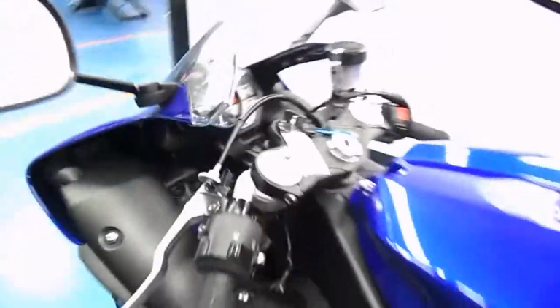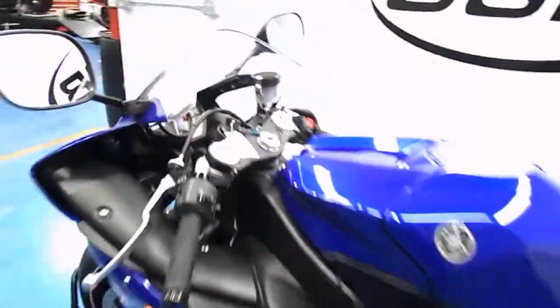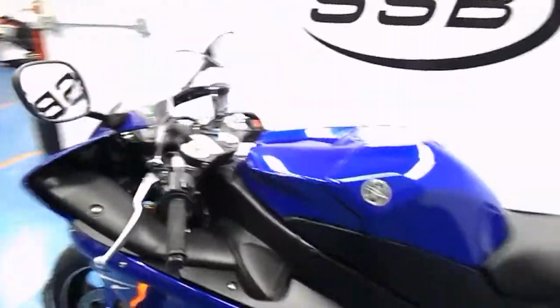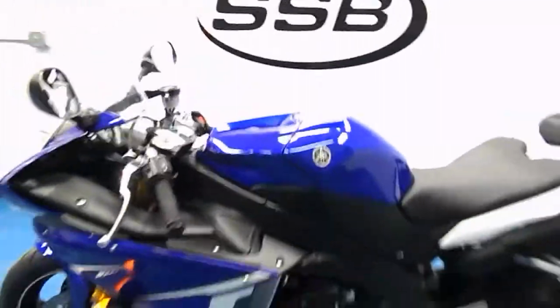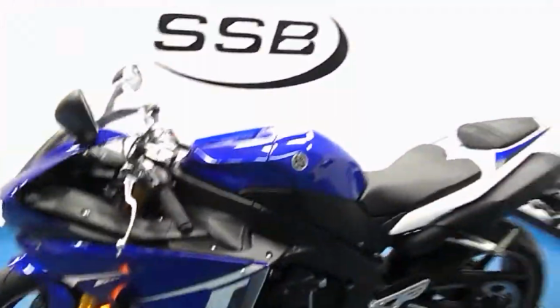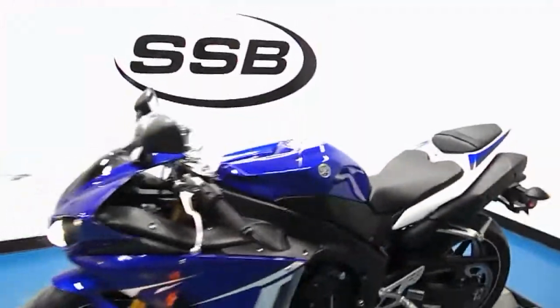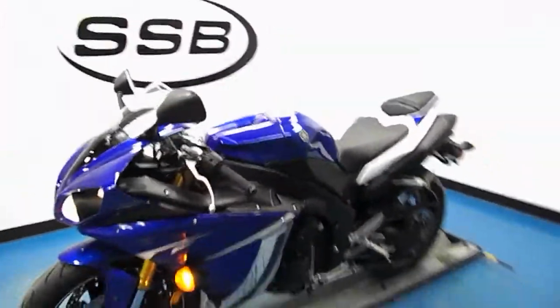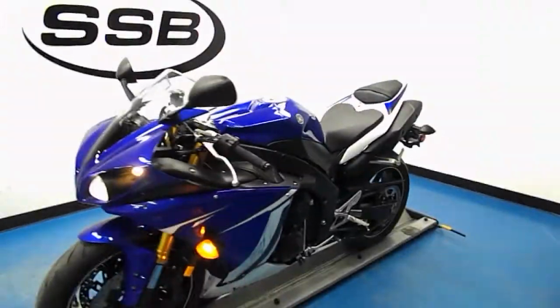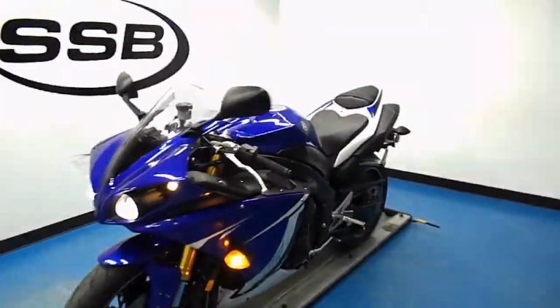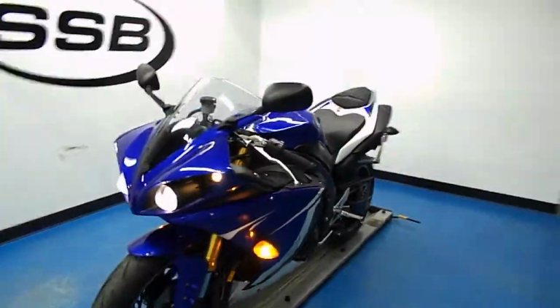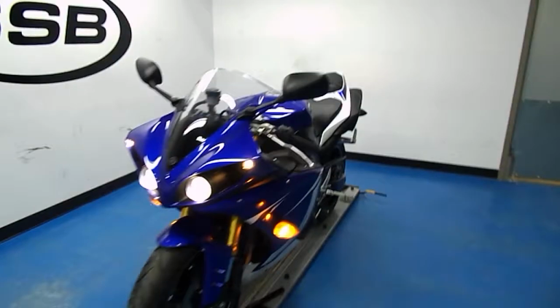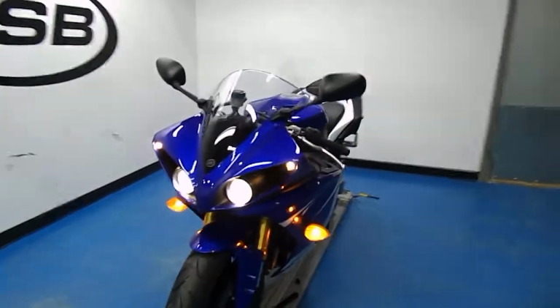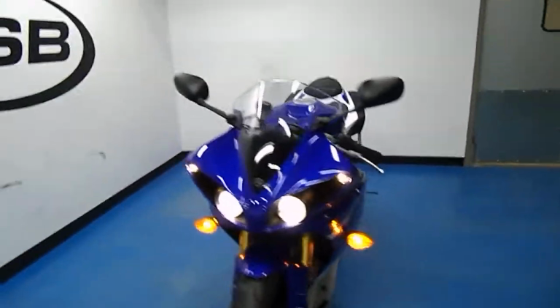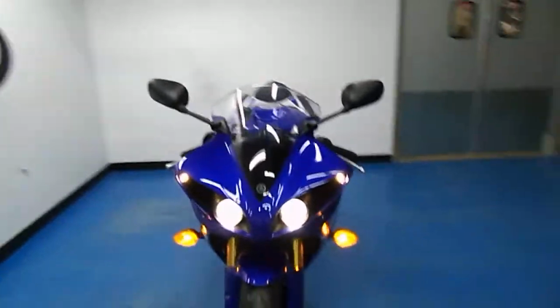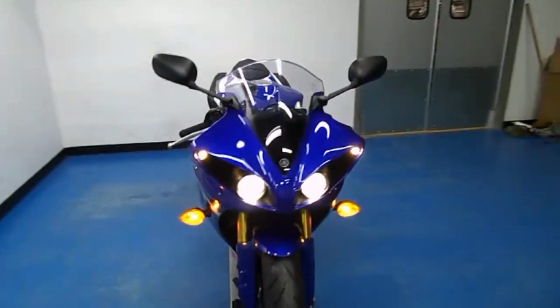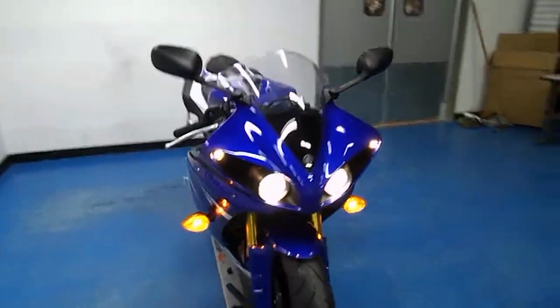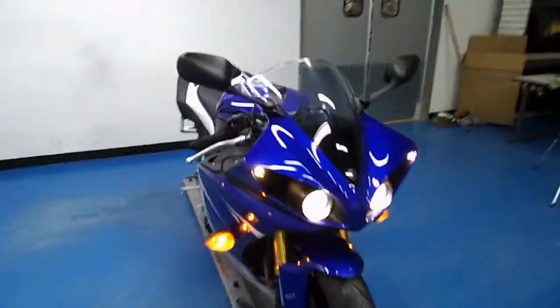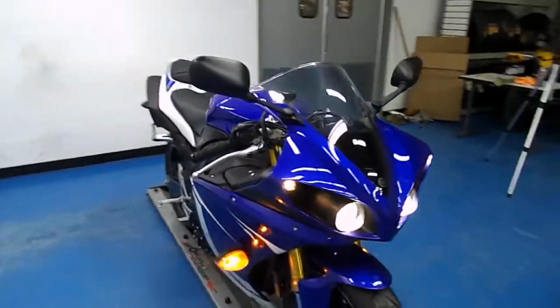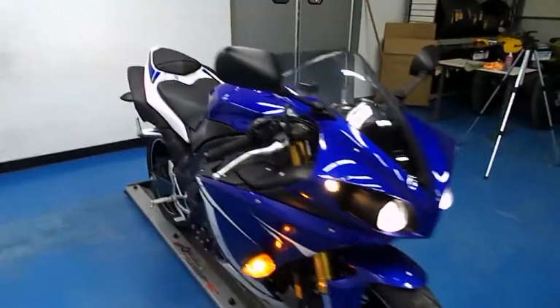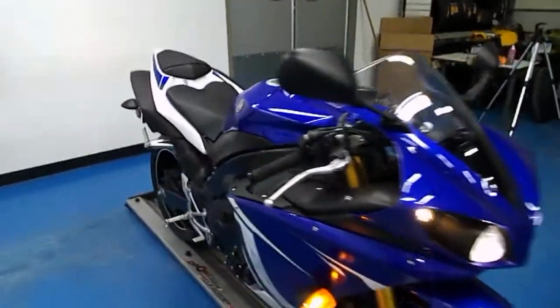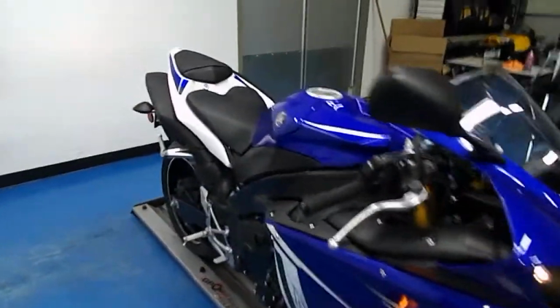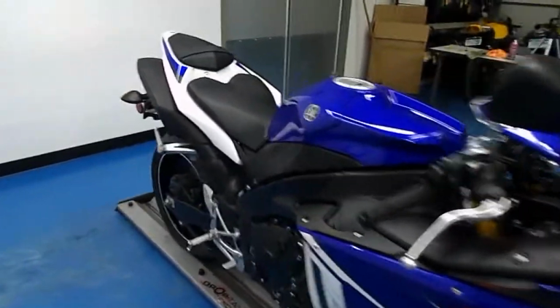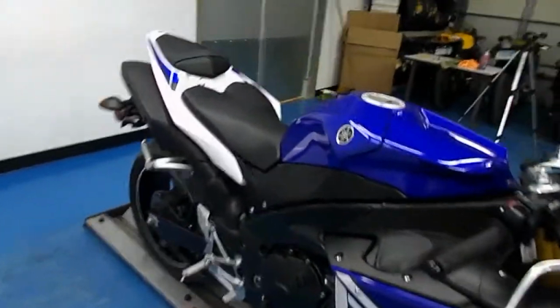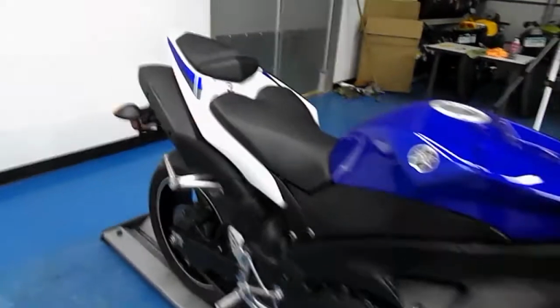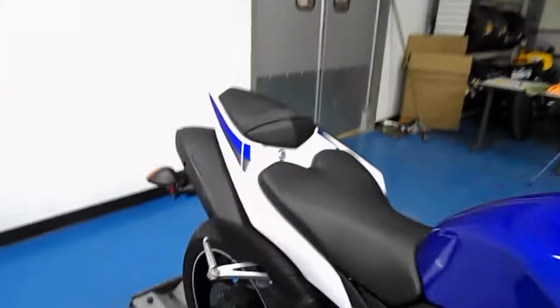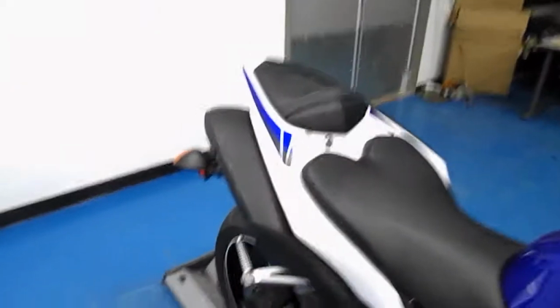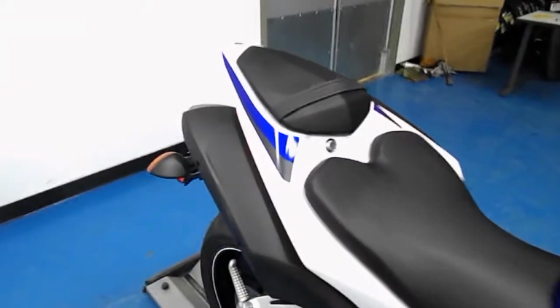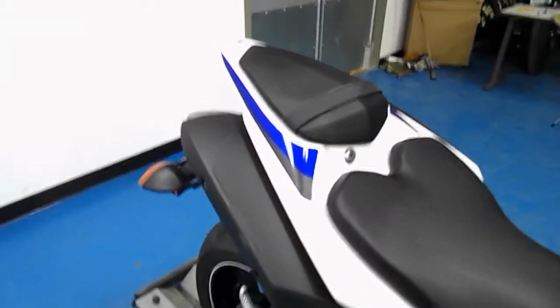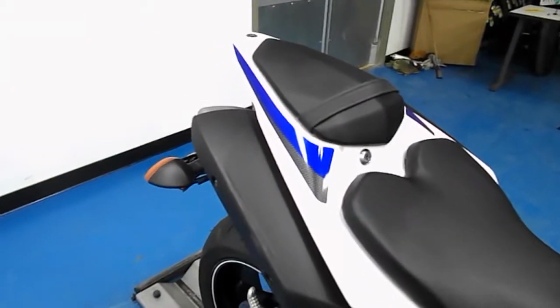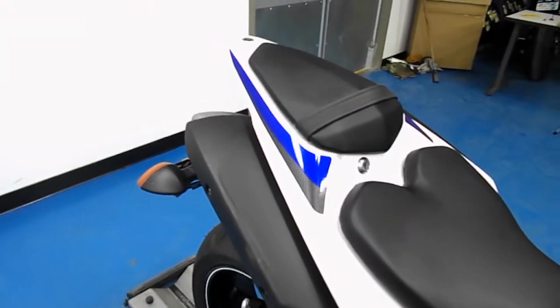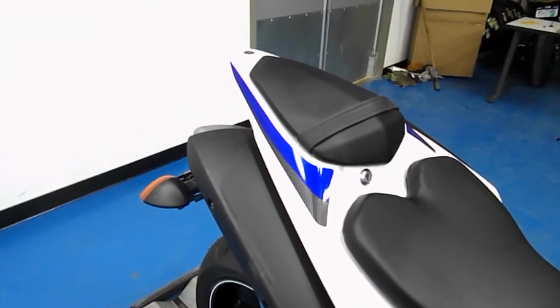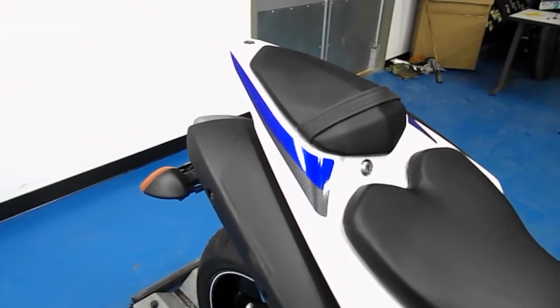Do a quick walk around the bike over the front end. Crossplane motor — kind of best of both worlds. Gives you a much flatter torque curve. Really fun bikes to ride. Give it a couple reps here.